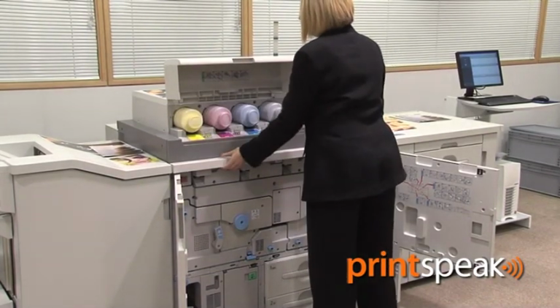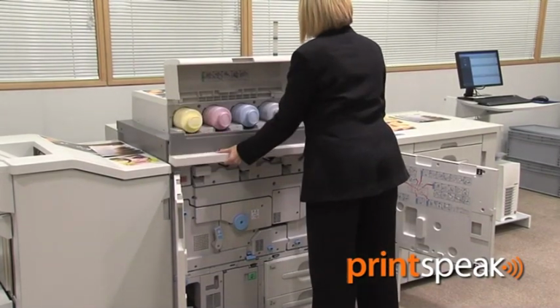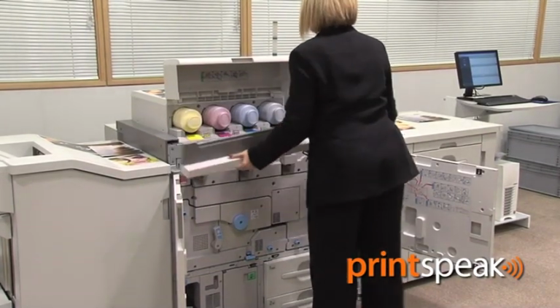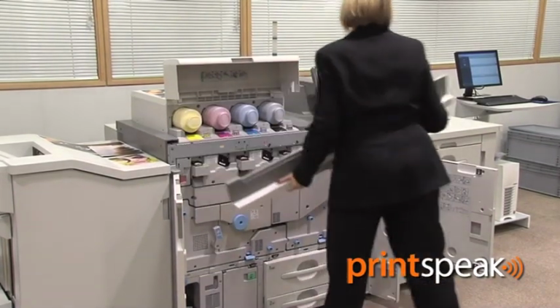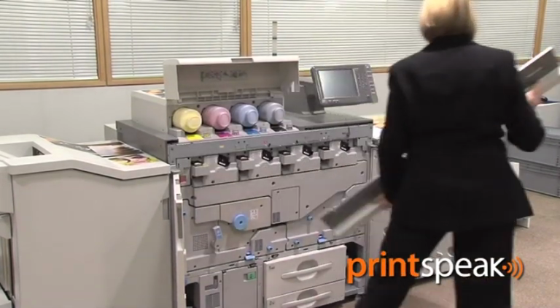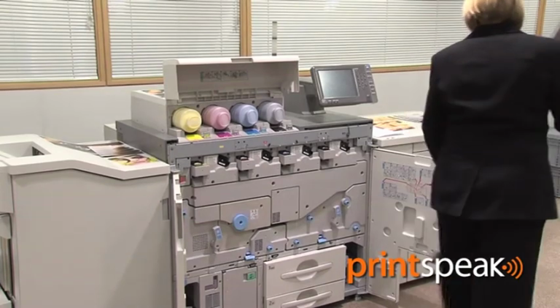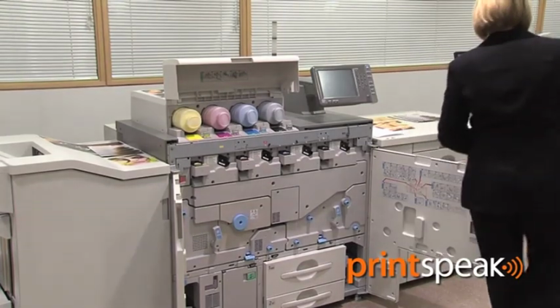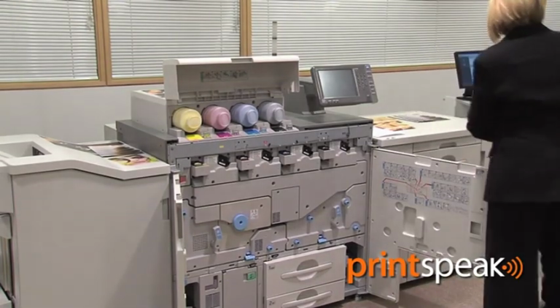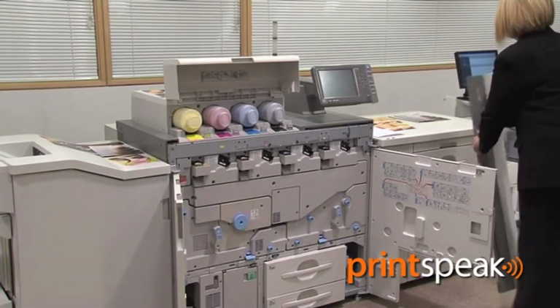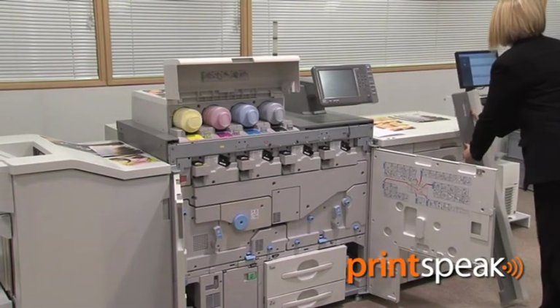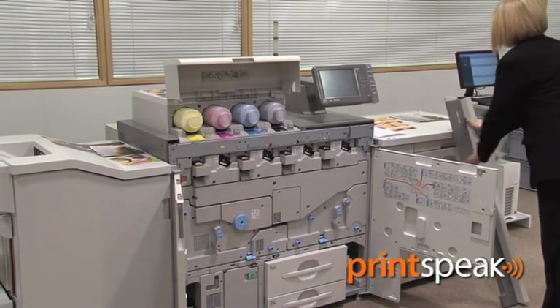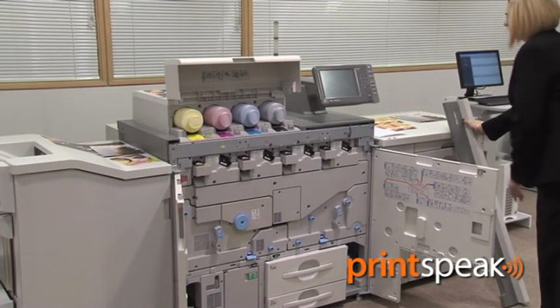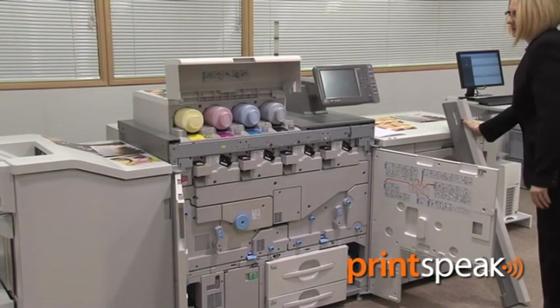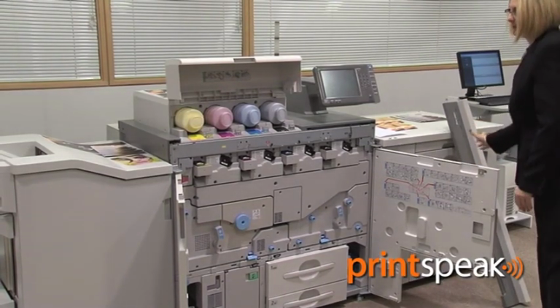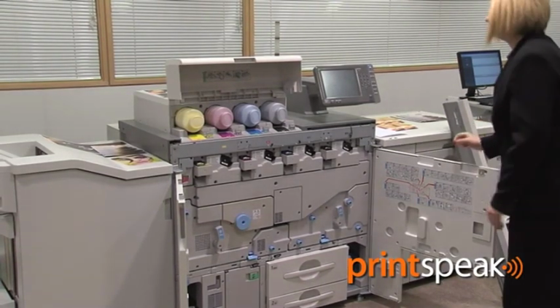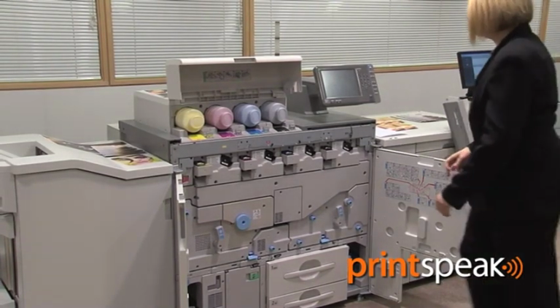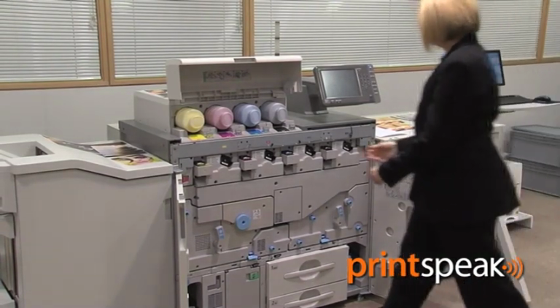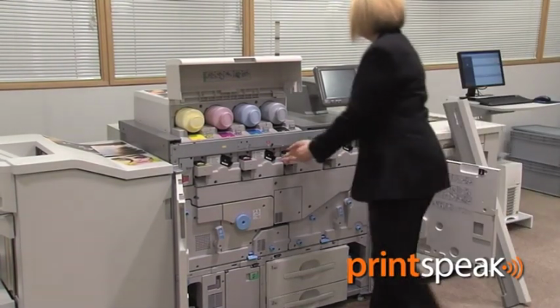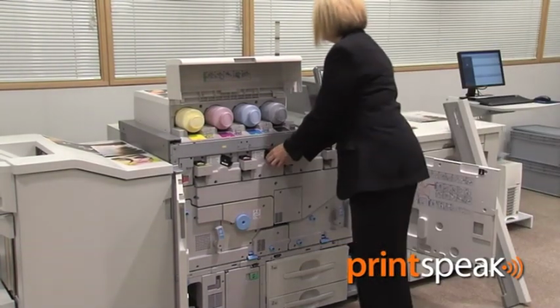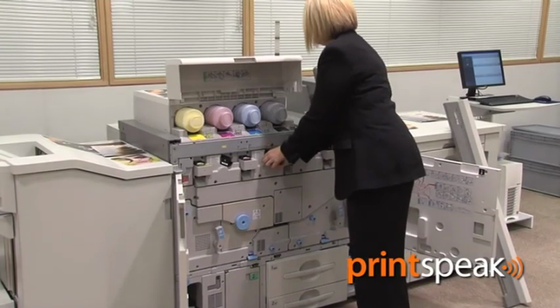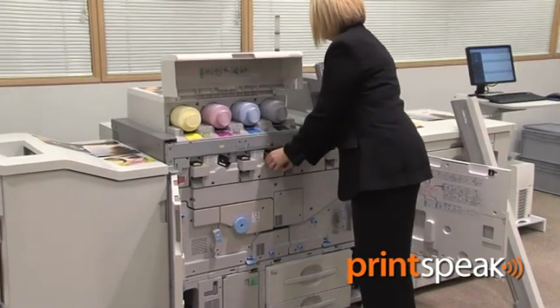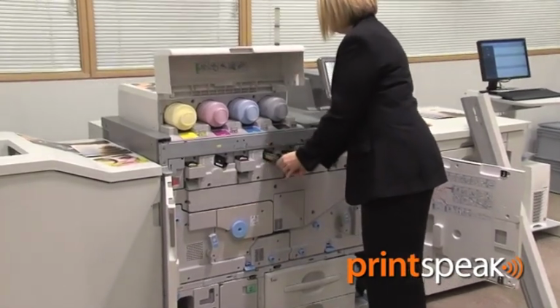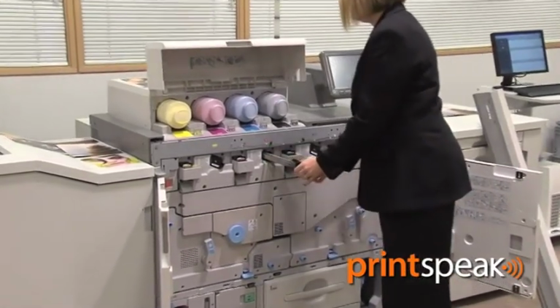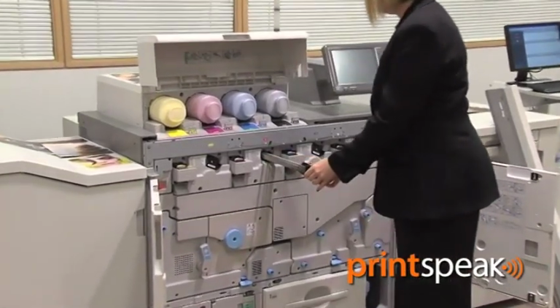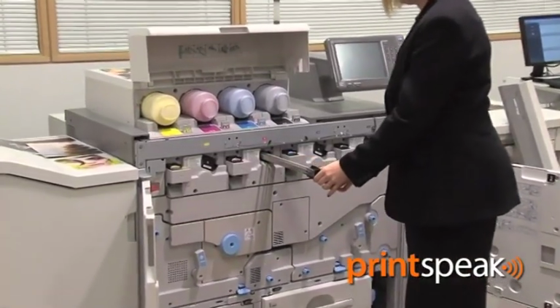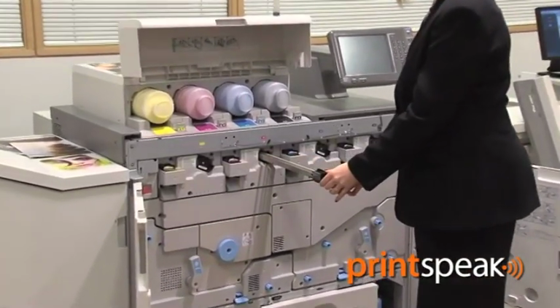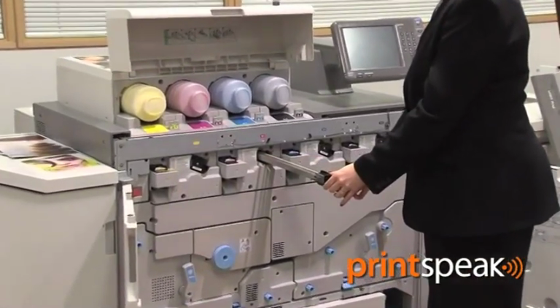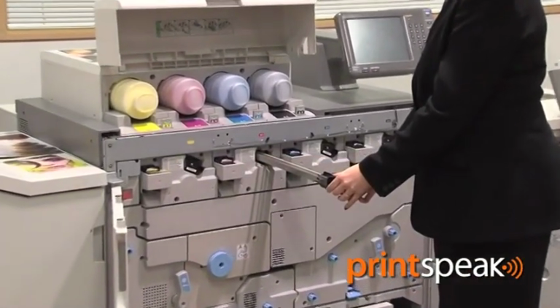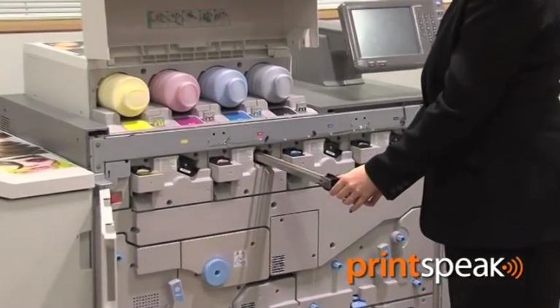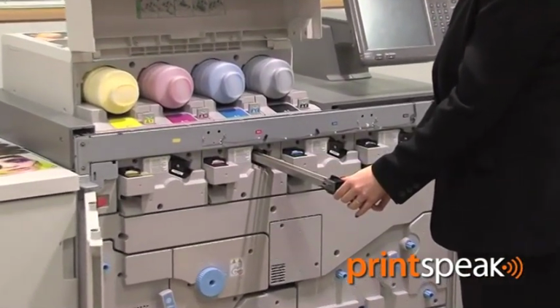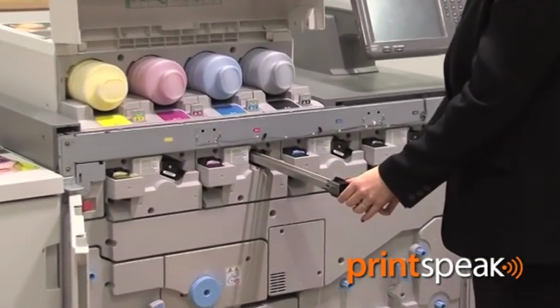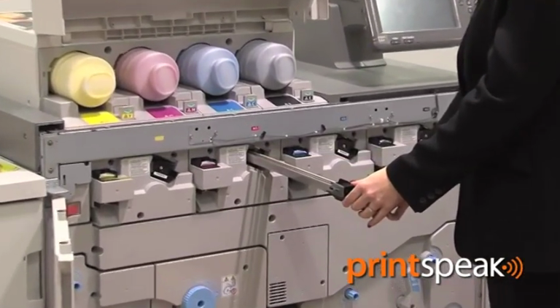New operator replaceable units help reduce costs and maintenance requirements, whilst maximising productivity. Key components can be easily replaced by trained operators.